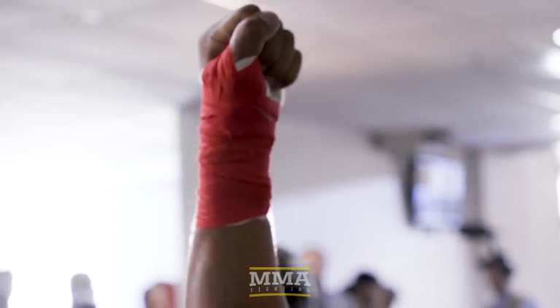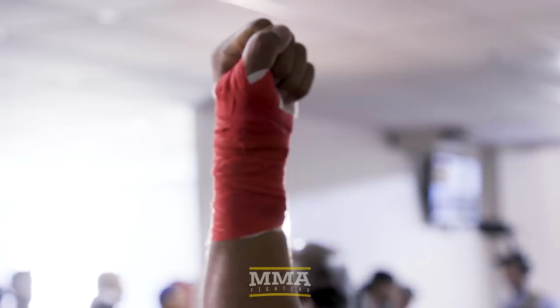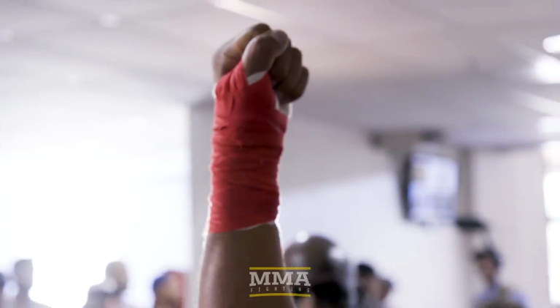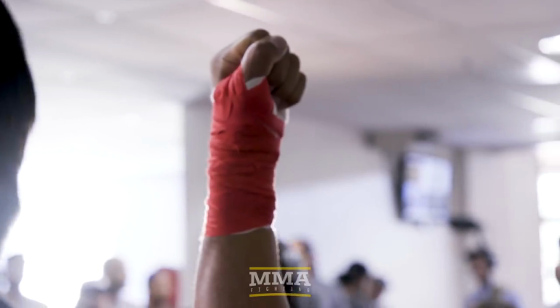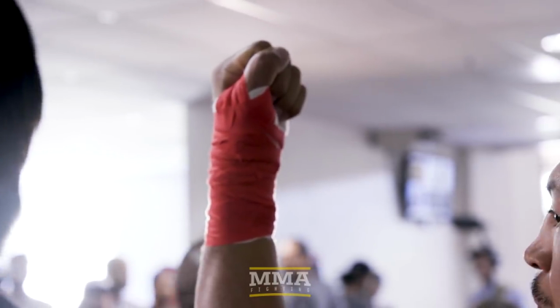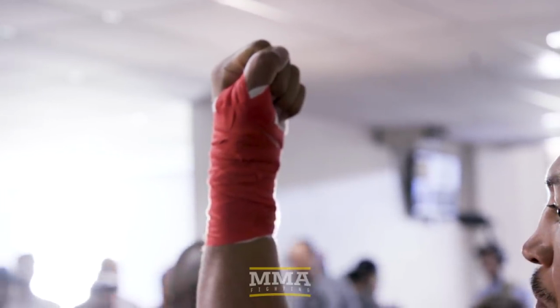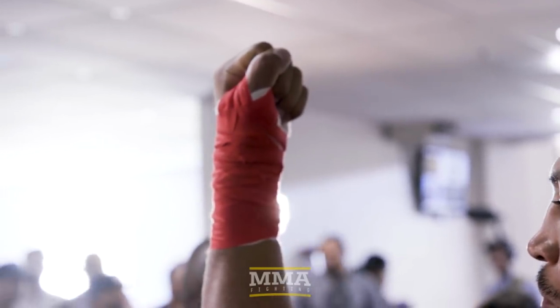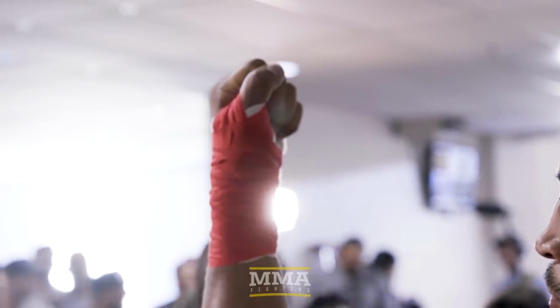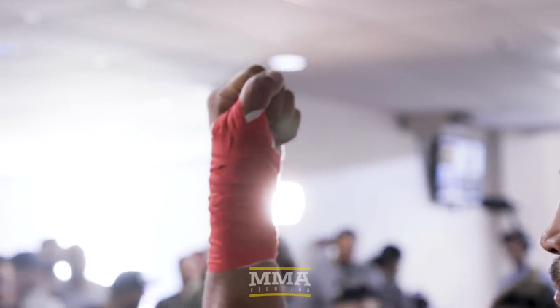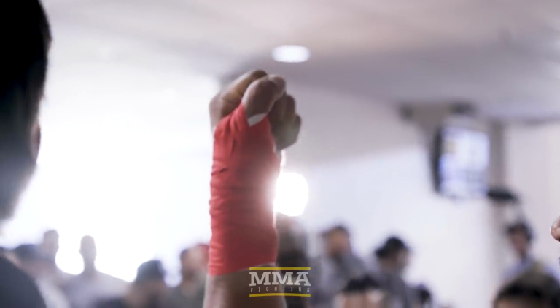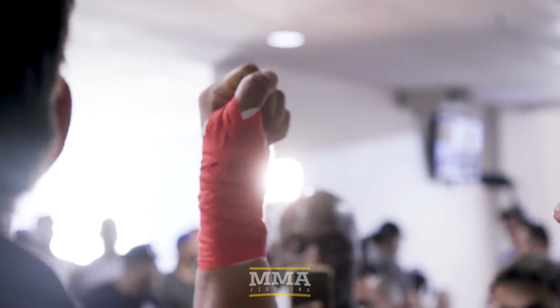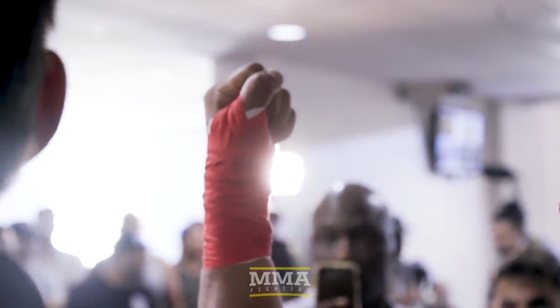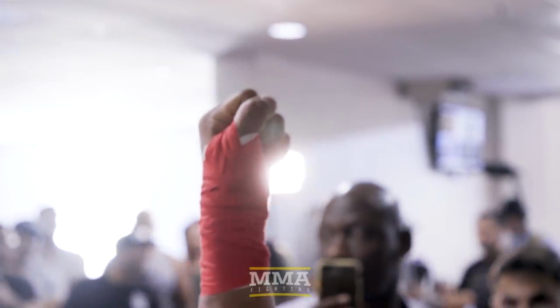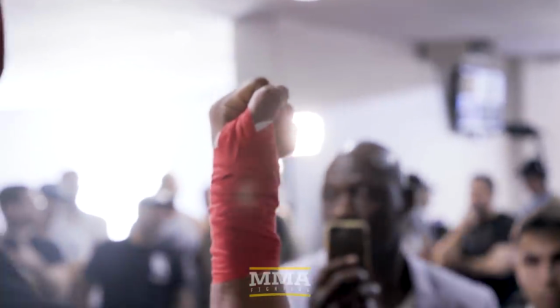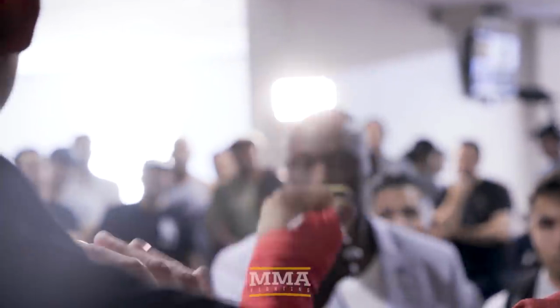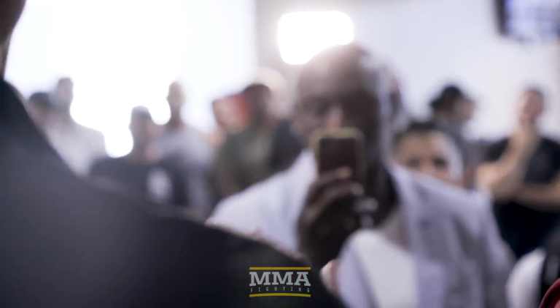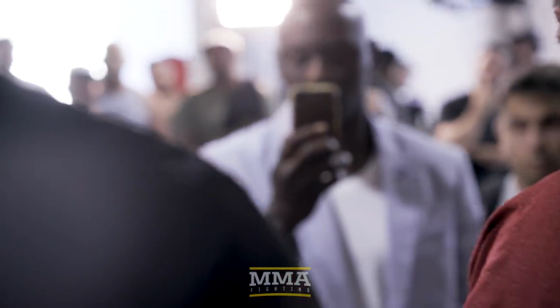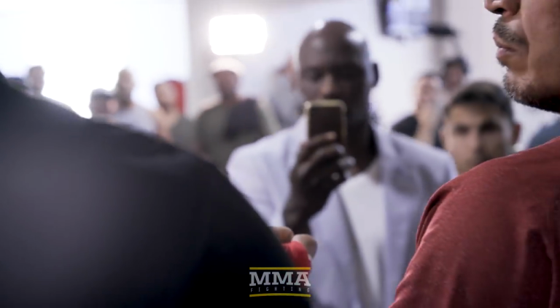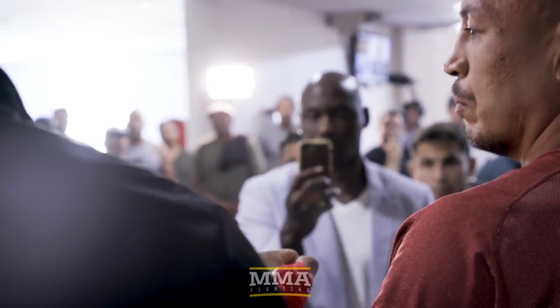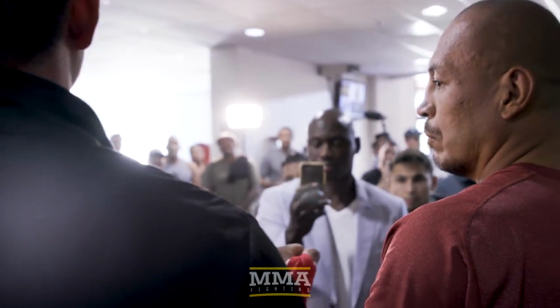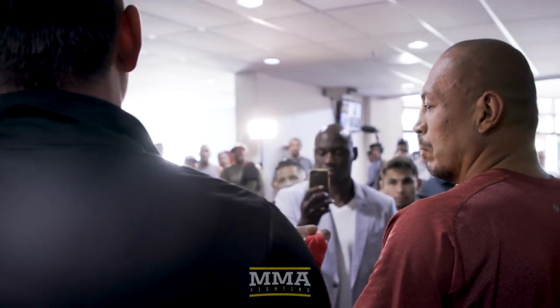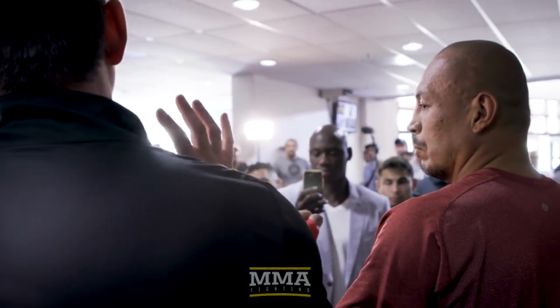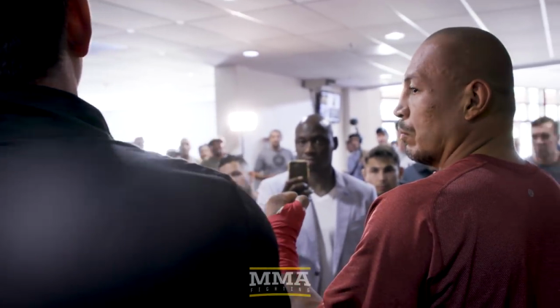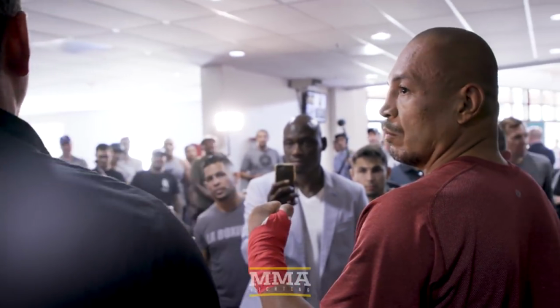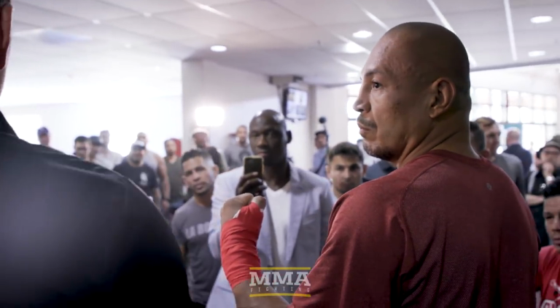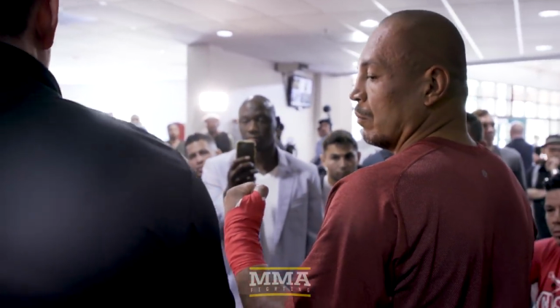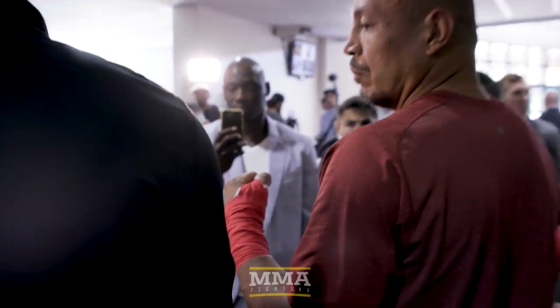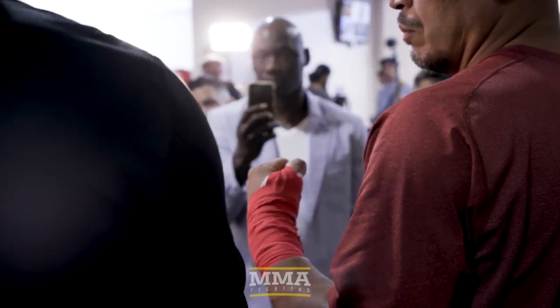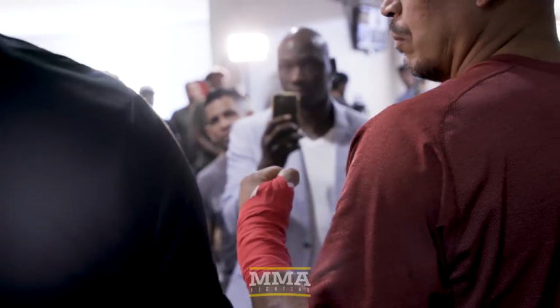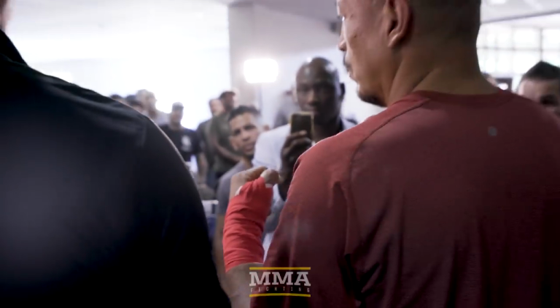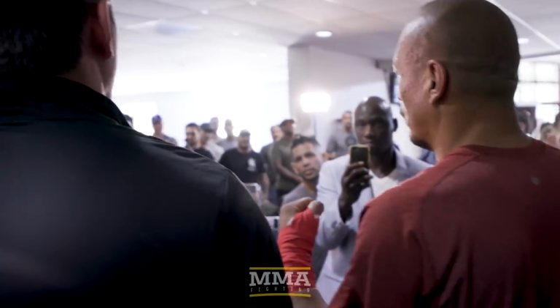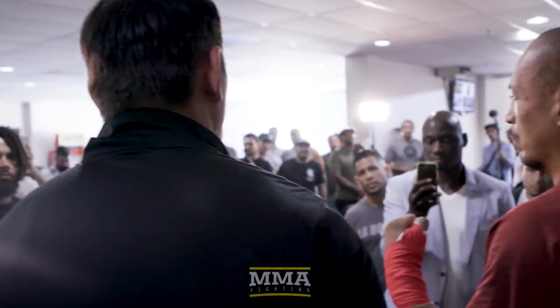You have to. We have gauze and all the fighters we use are gauze. They can use their own gauze. We're doing red for the red corner and blue for the blue corner.